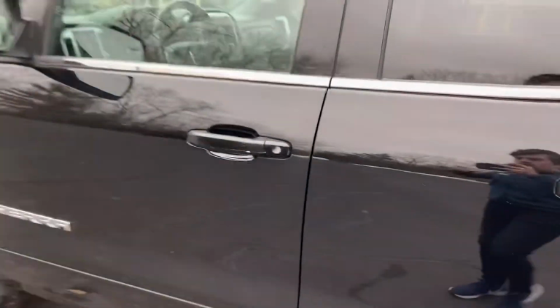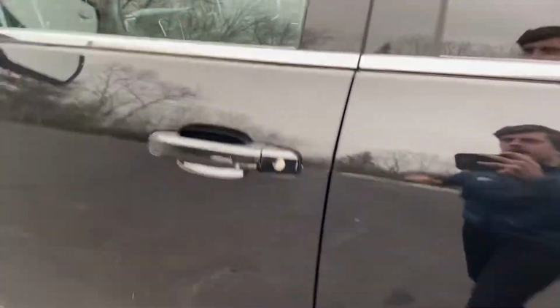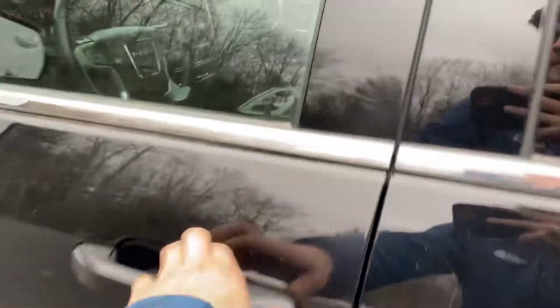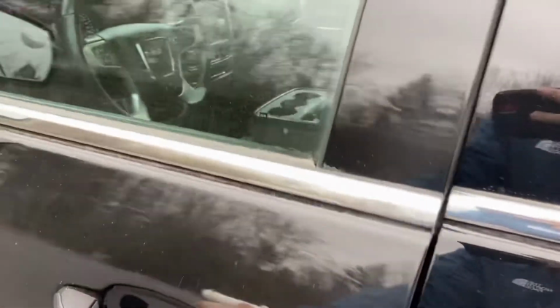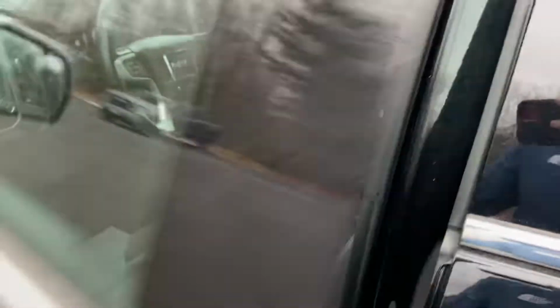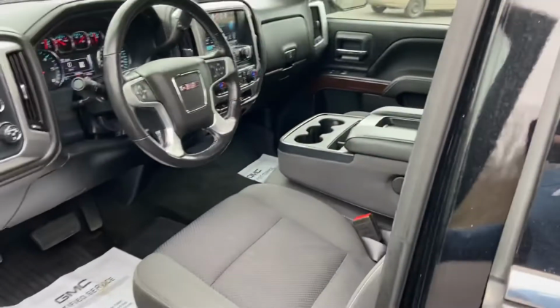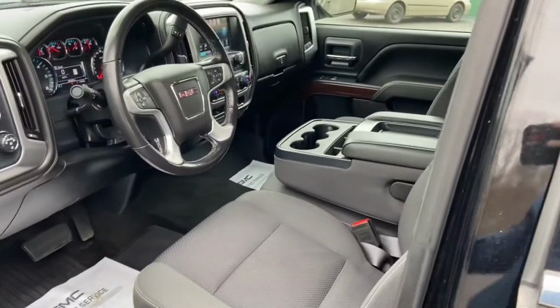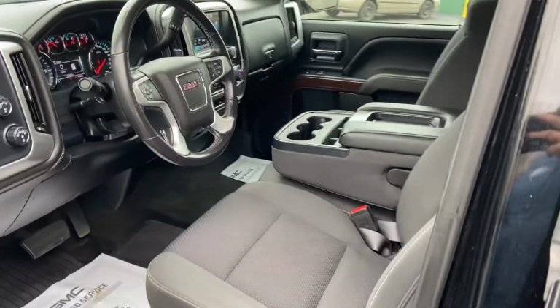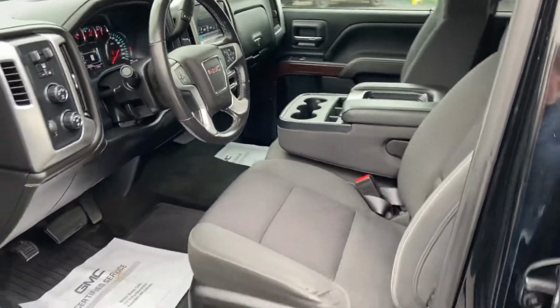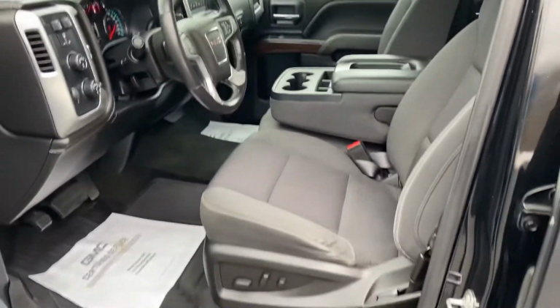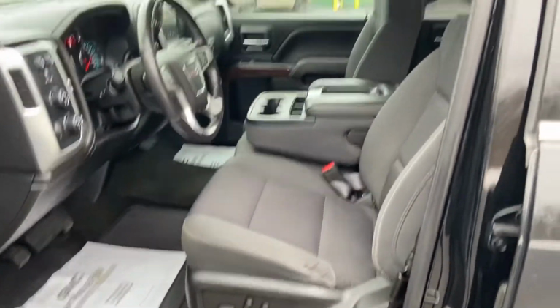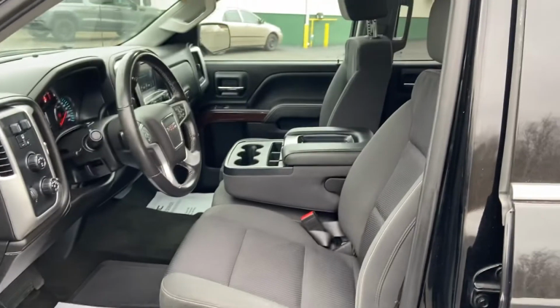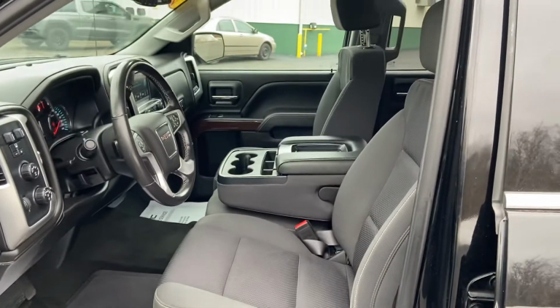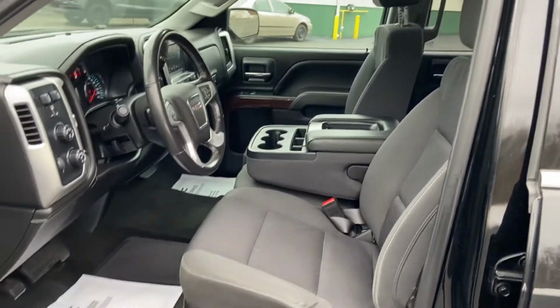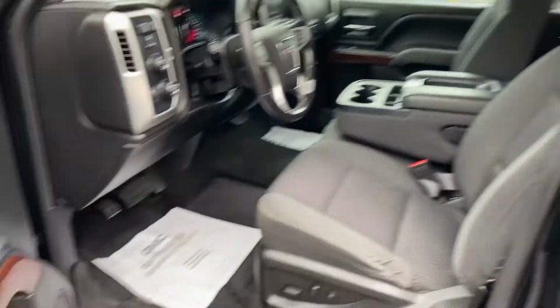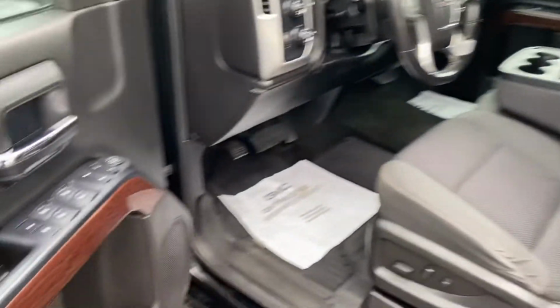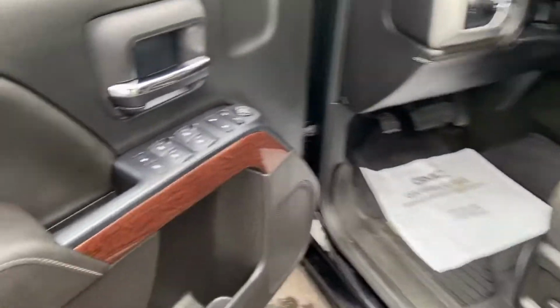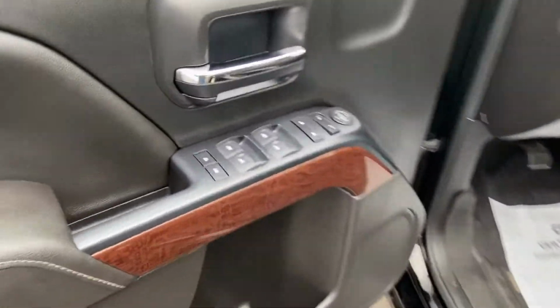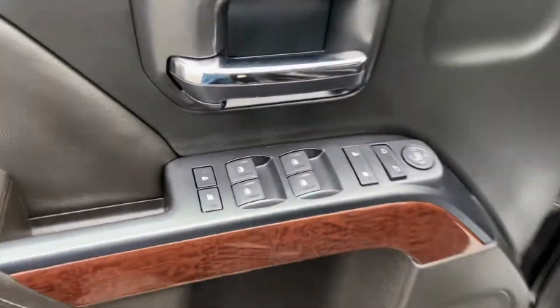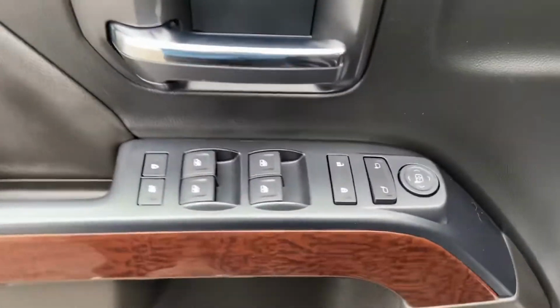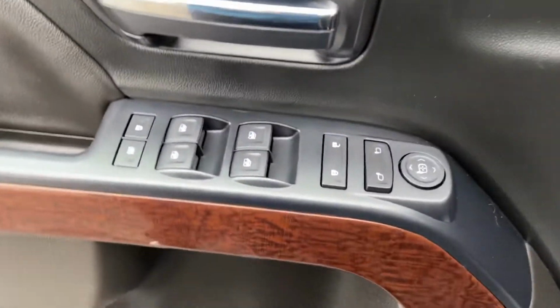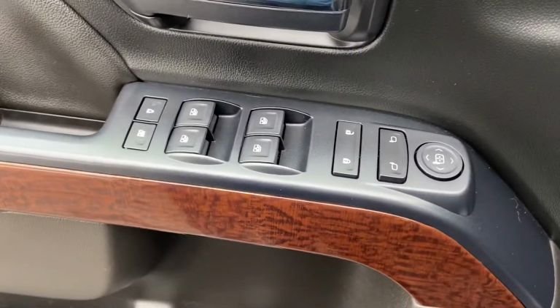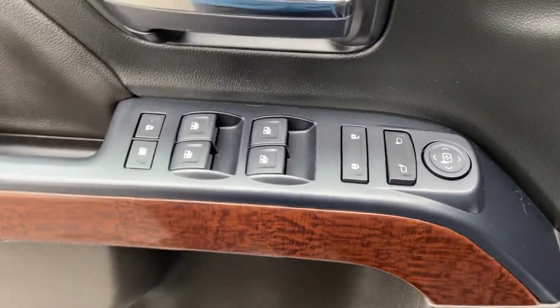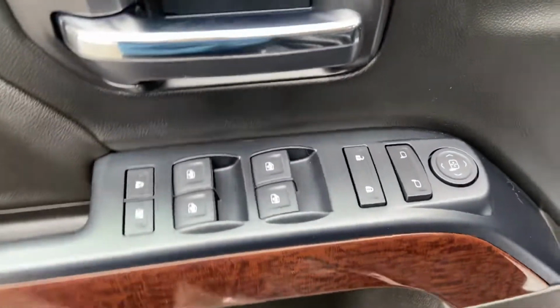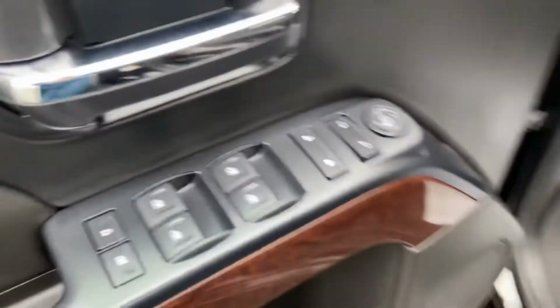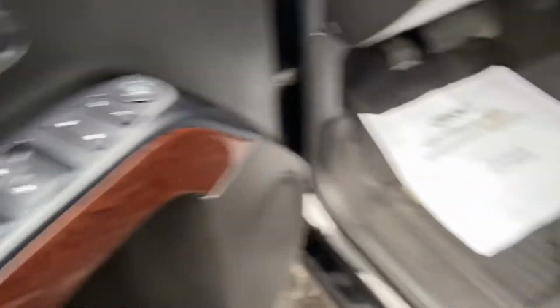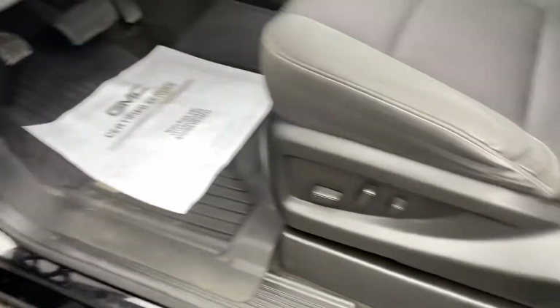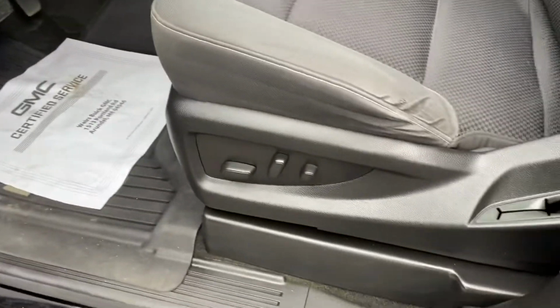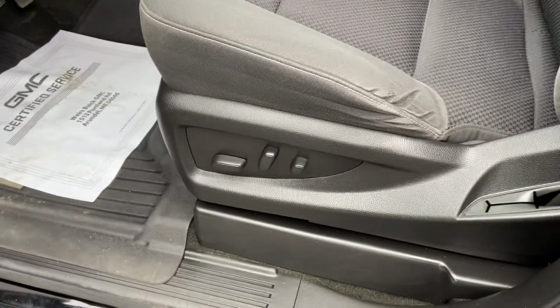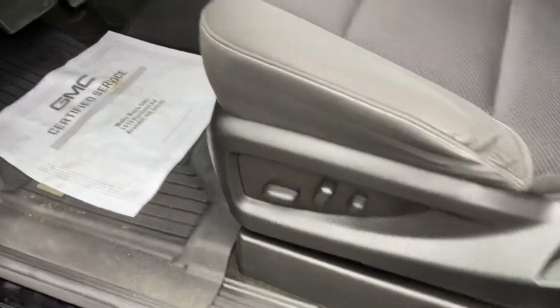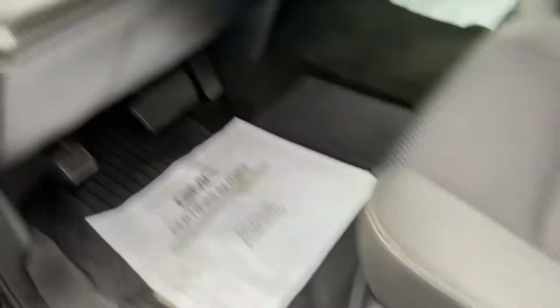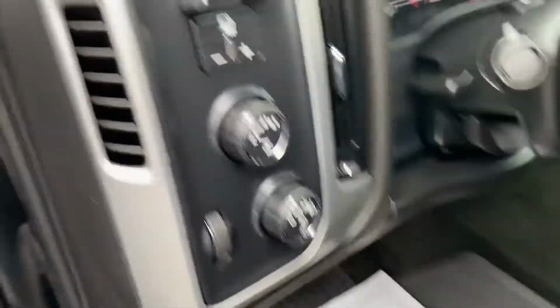Go ahead and look inside here. It does have a little over 95,000 miles on it. You've got your black cloth interior, driver door panel, power windows, mirrors, and locks. You have your power driver seat controls right down there.